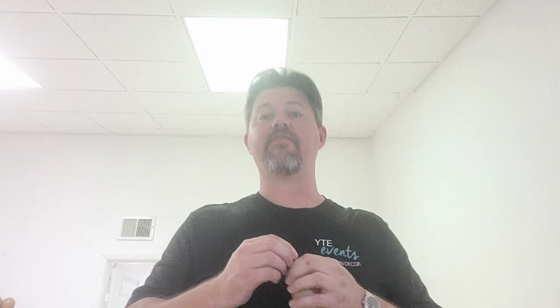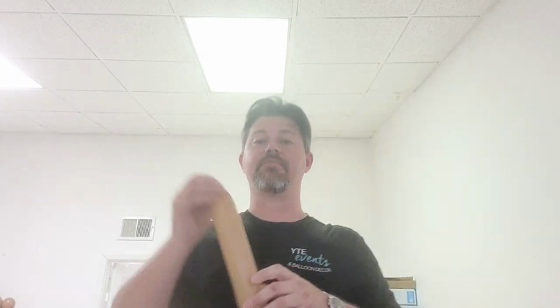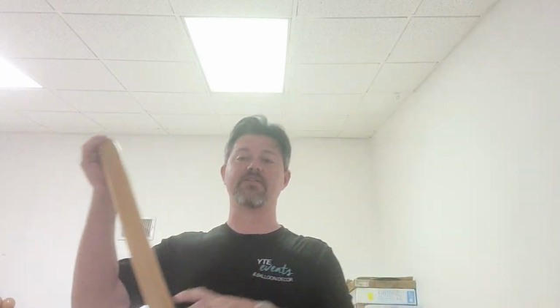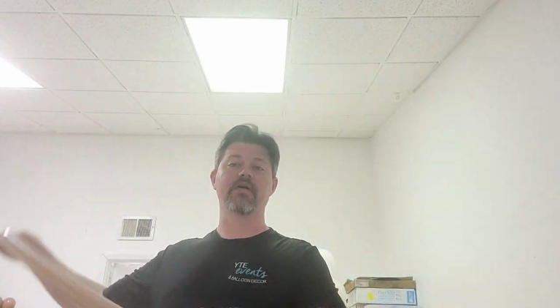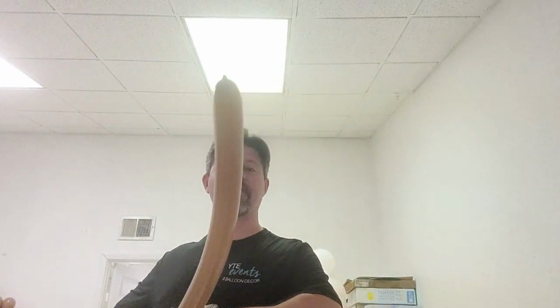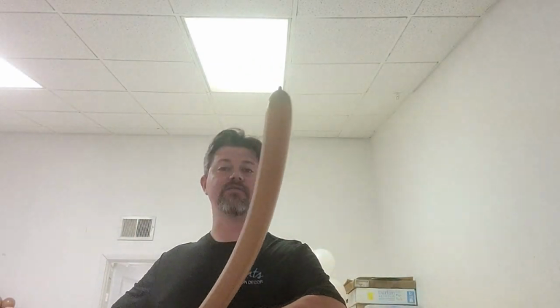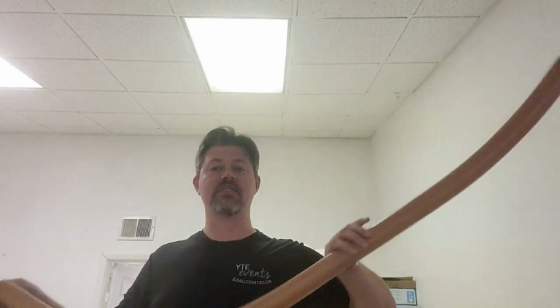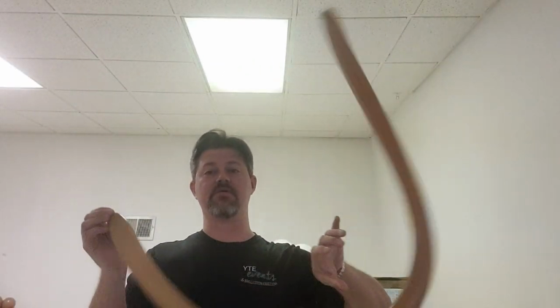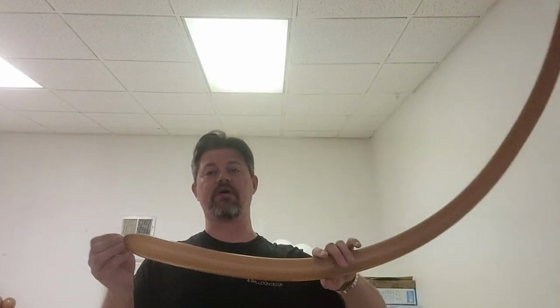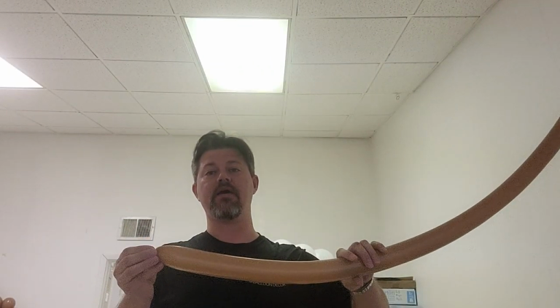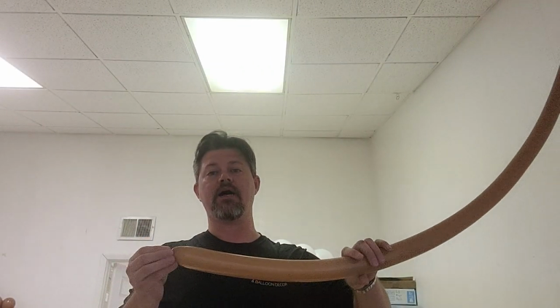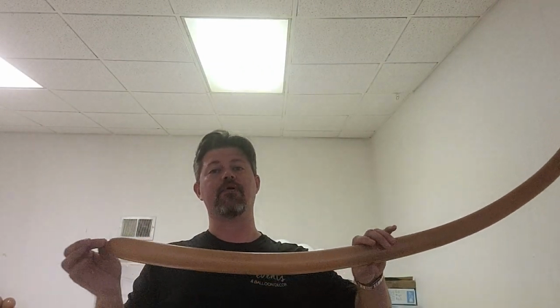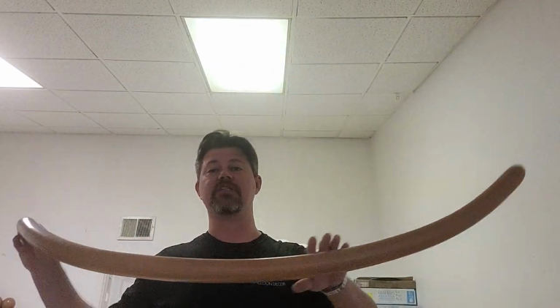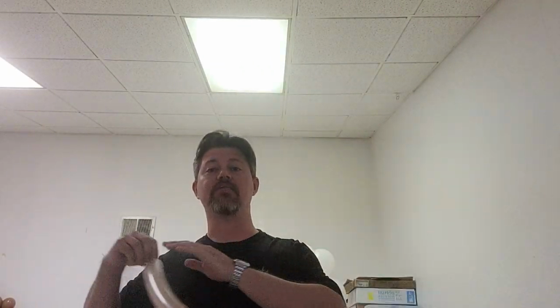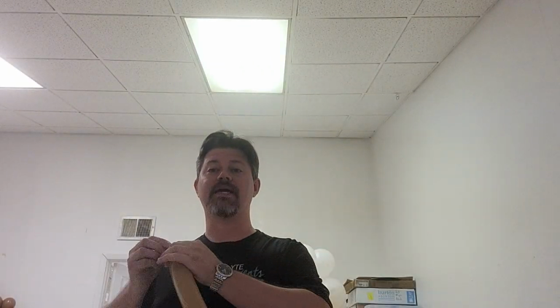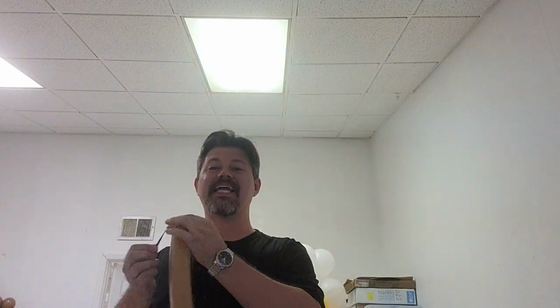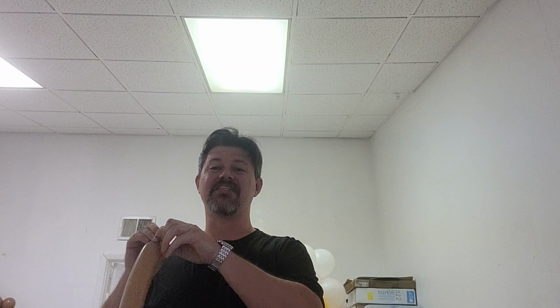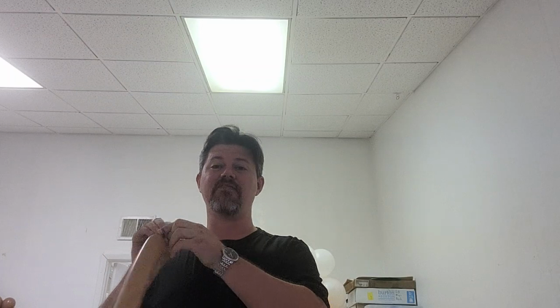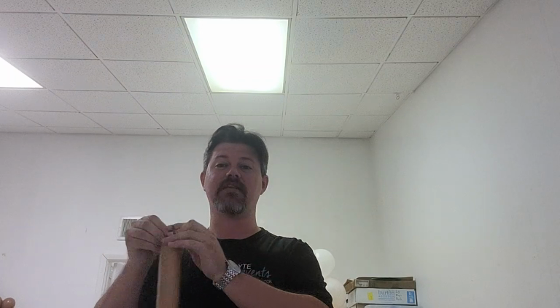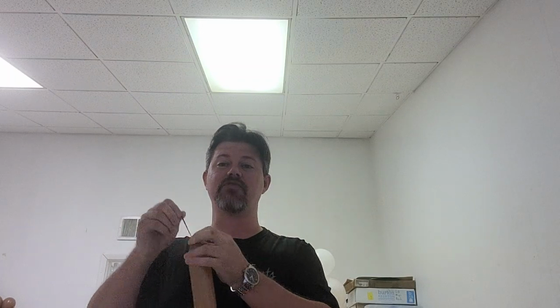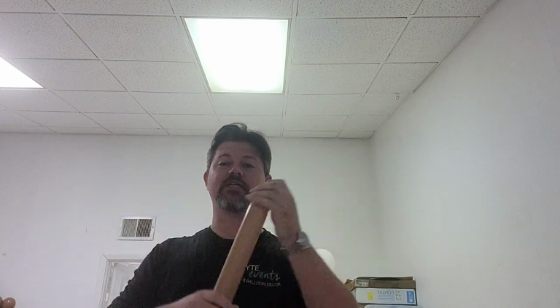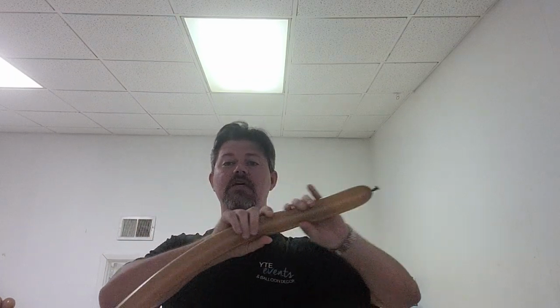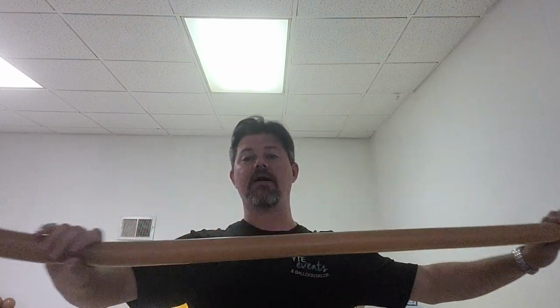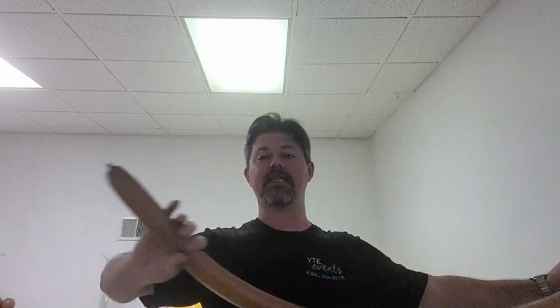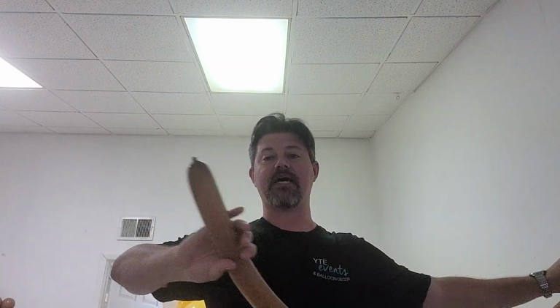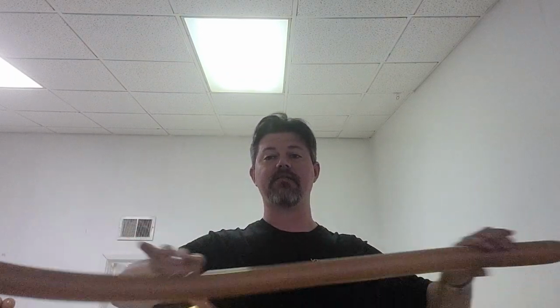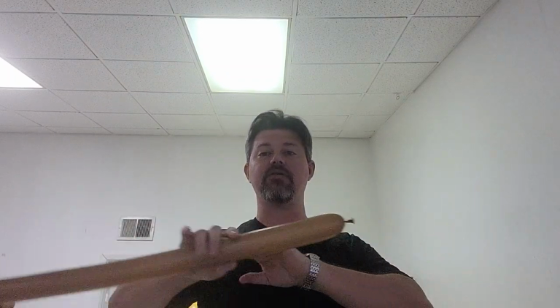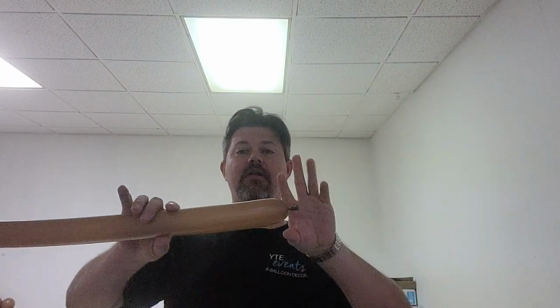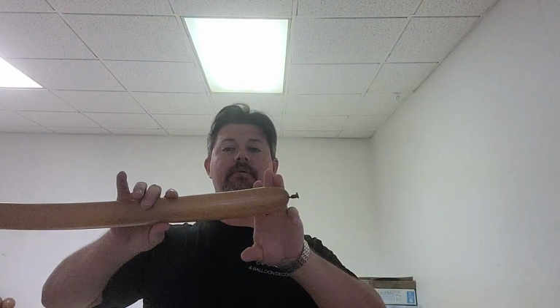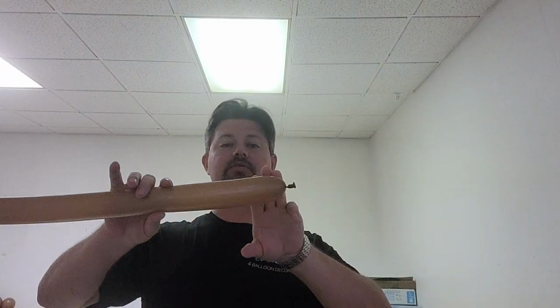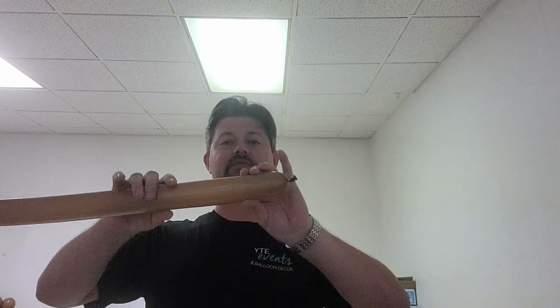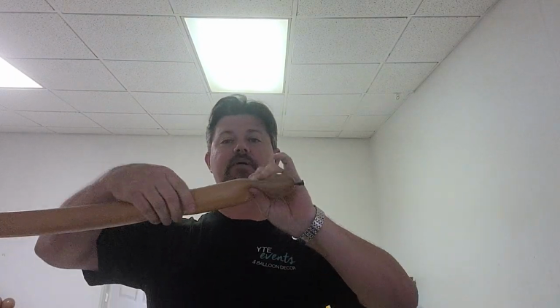For a simple pretzel, we're going to inflate a 260 almost all the way. I'm going to burp it just a little bit to make it slightly soft — nothing too serious. I'm going to take the entirety of the balloon and make about a two or three finger bubble.